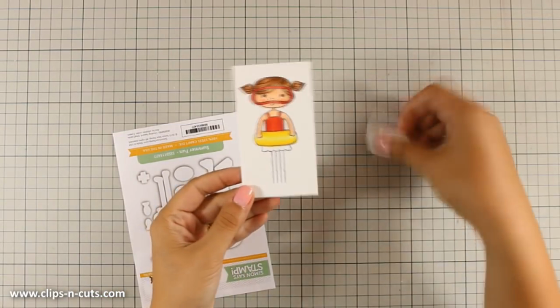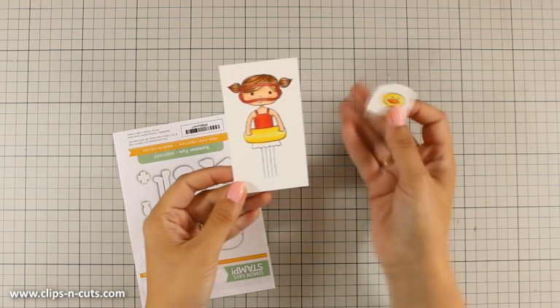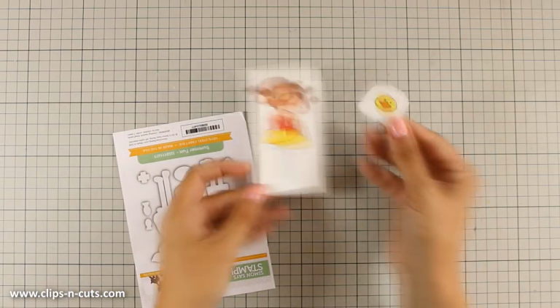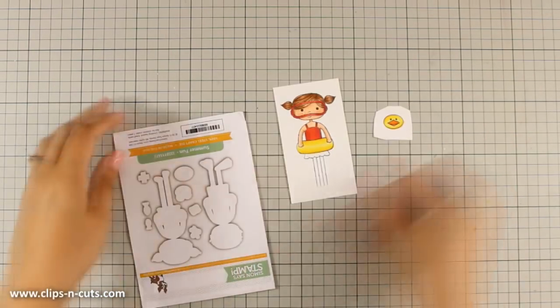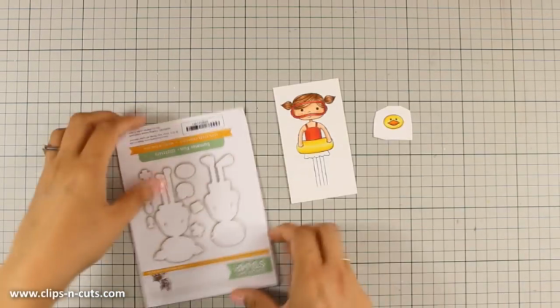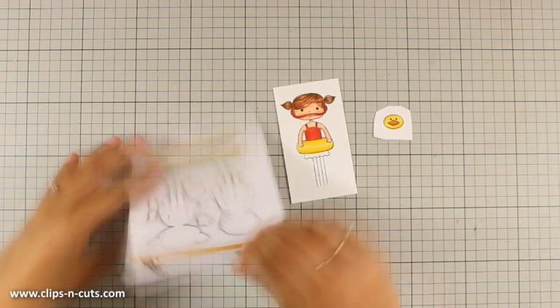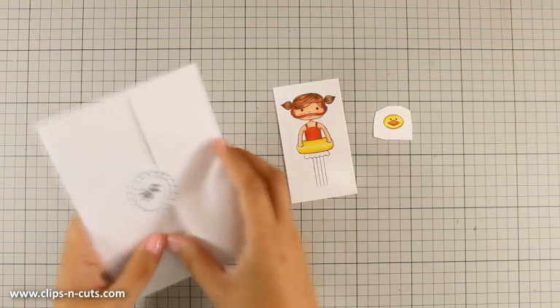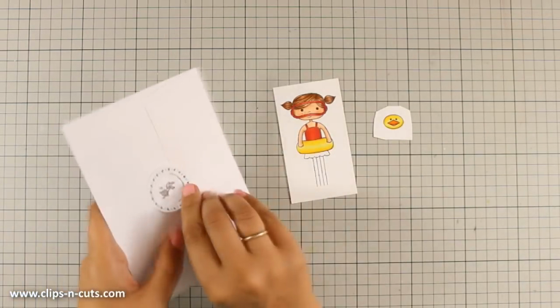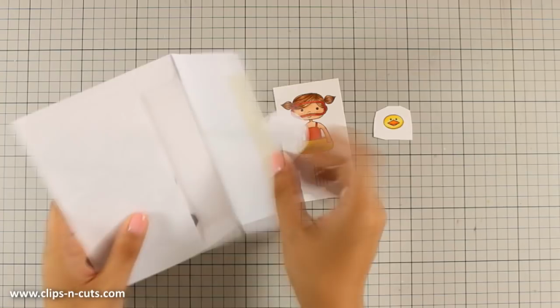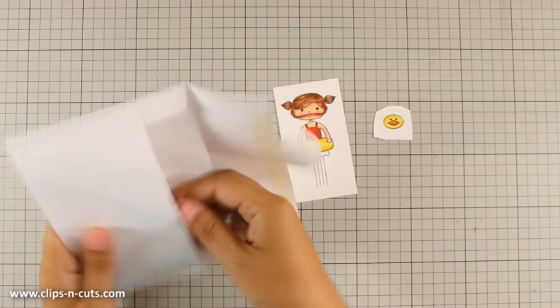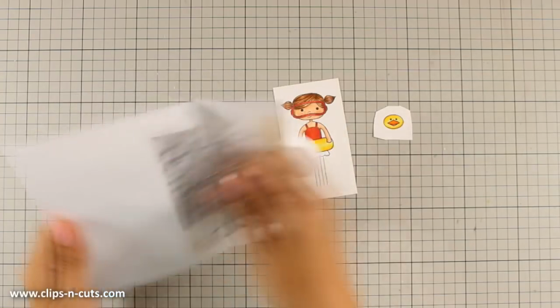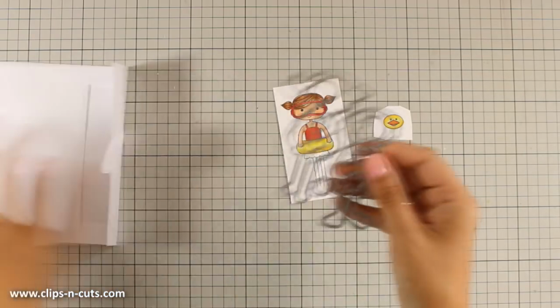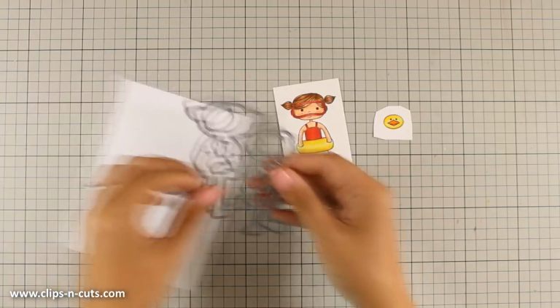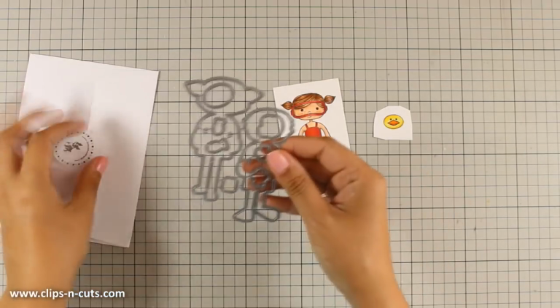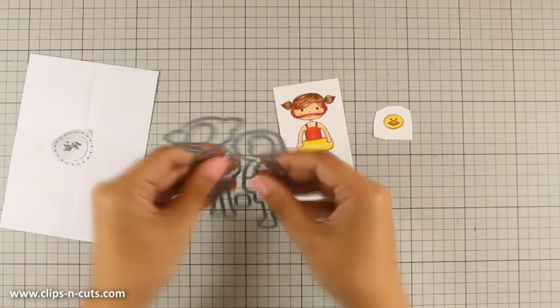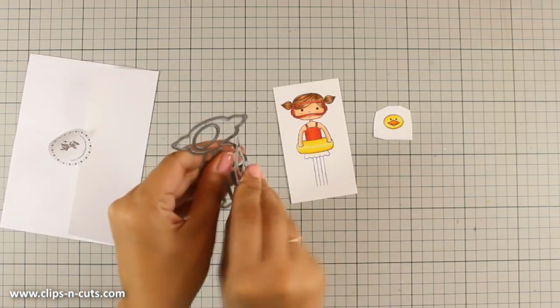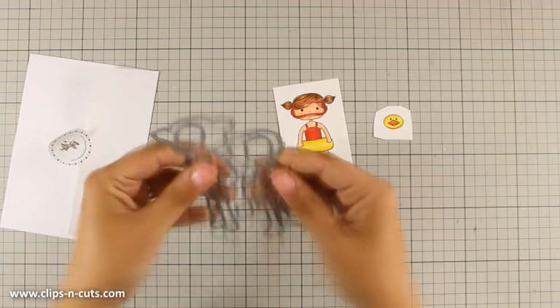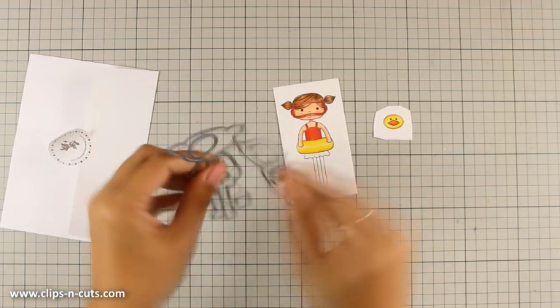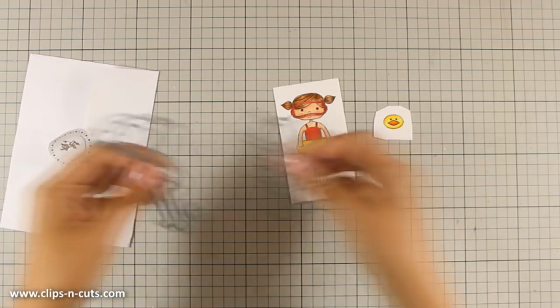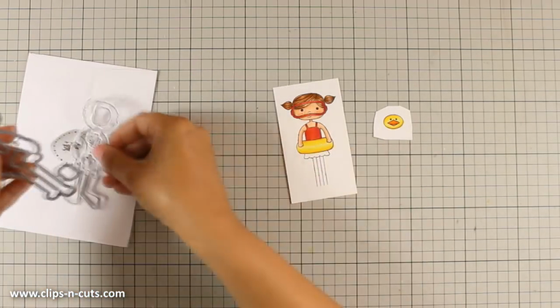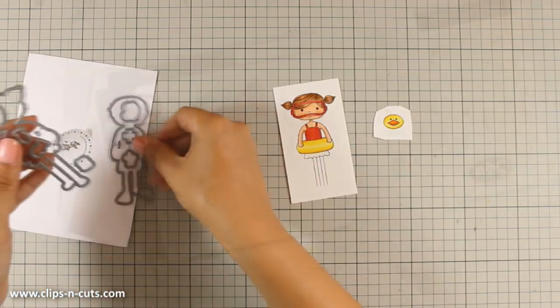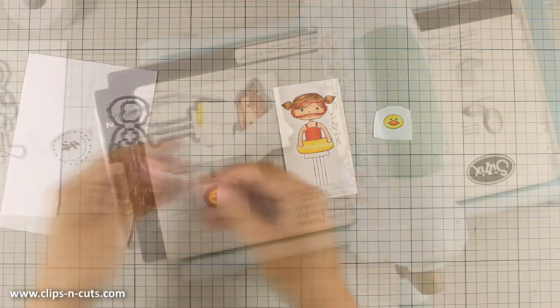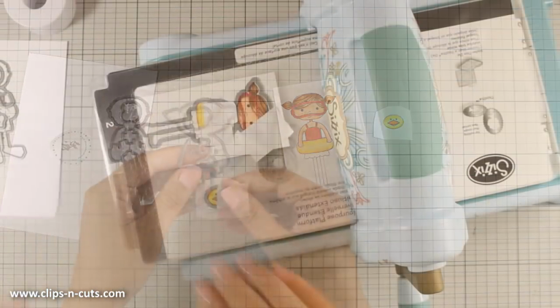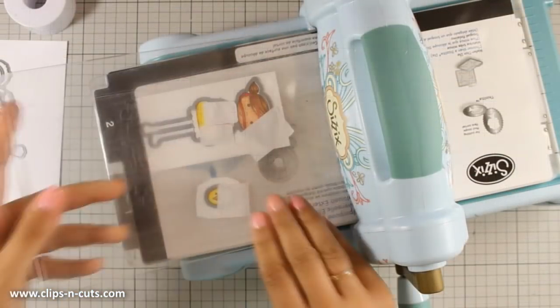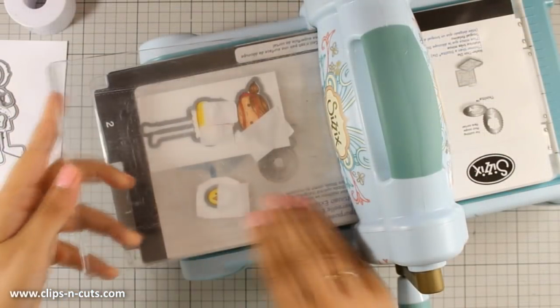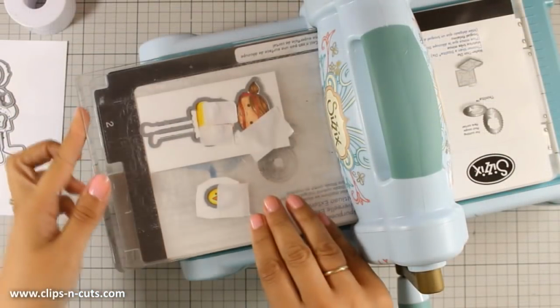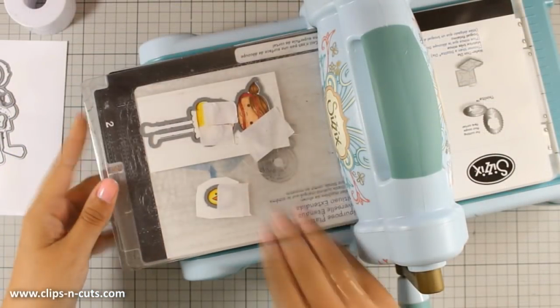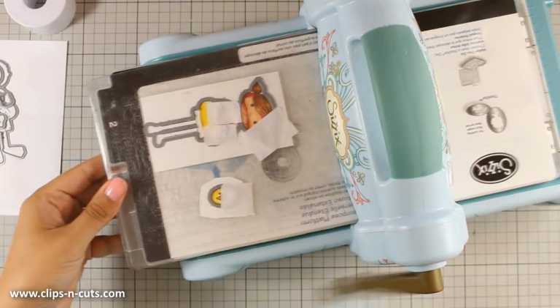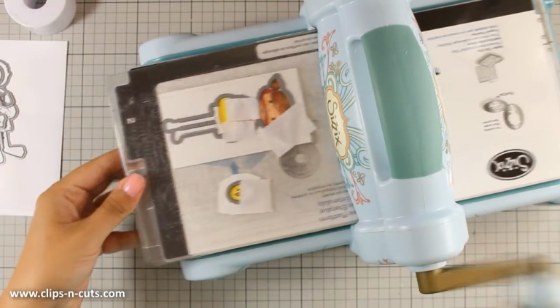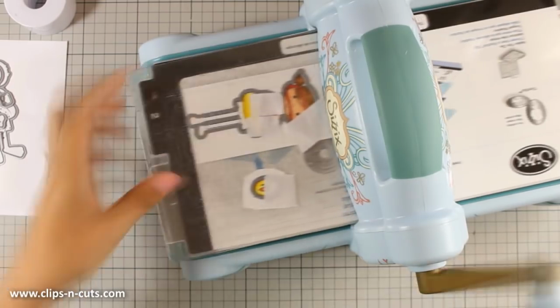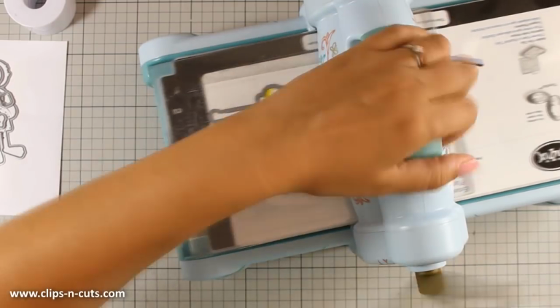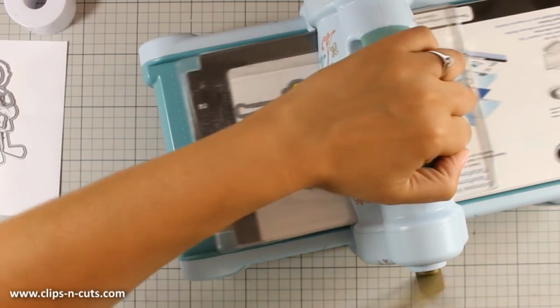Once my images are colored, I will be using the dies to cut out the little girl as well as the duck. To do so, I will be using my Sizzix die cutting machine.